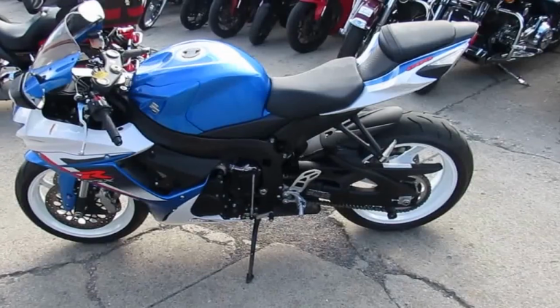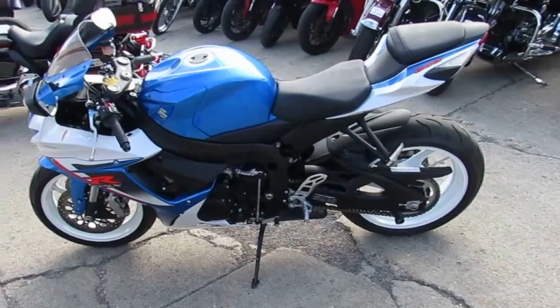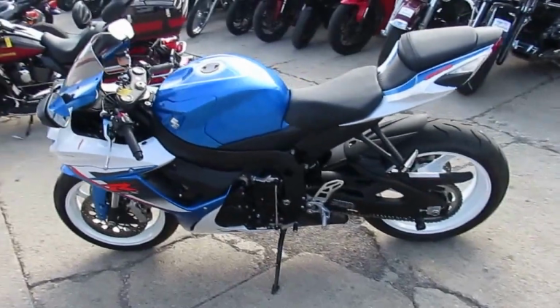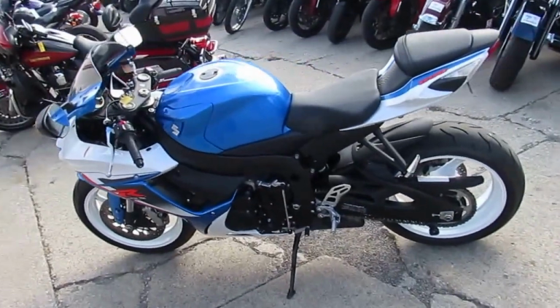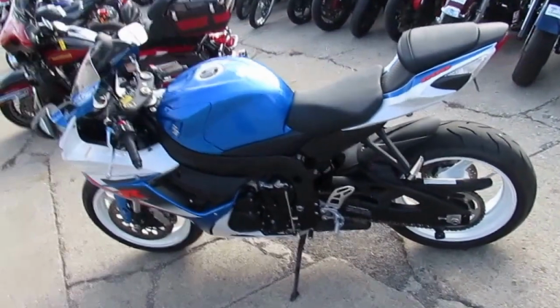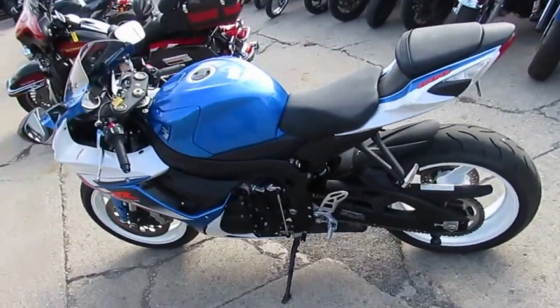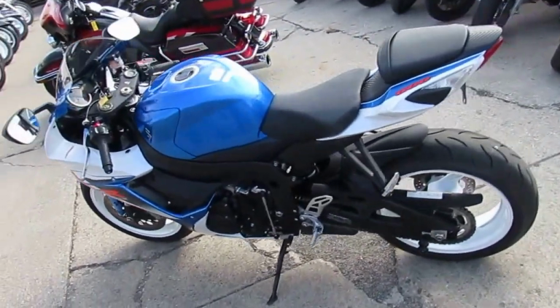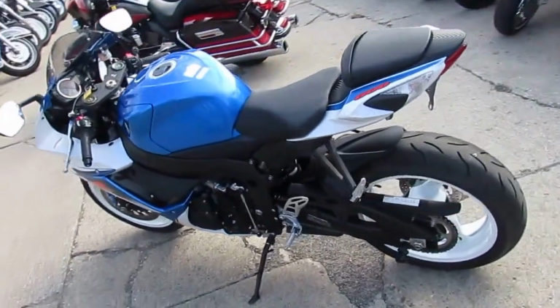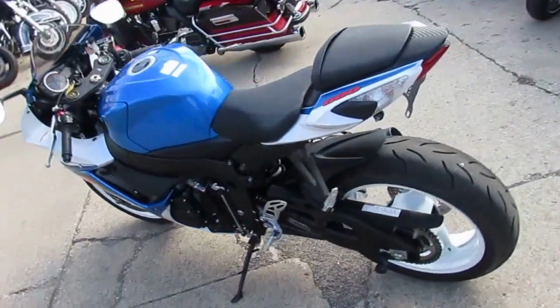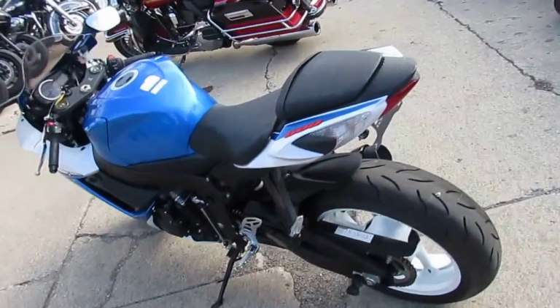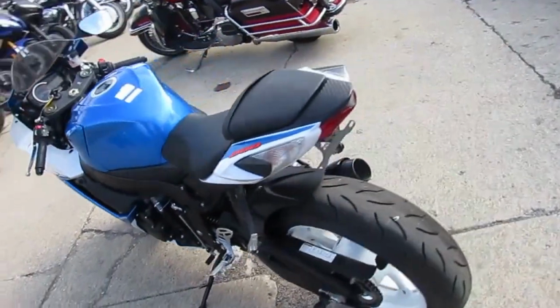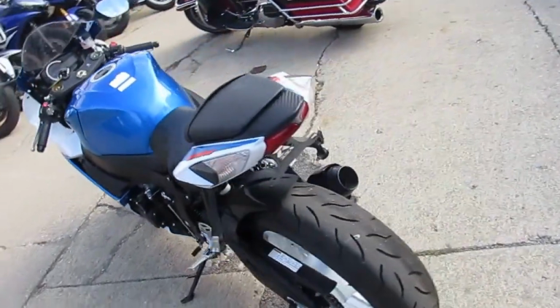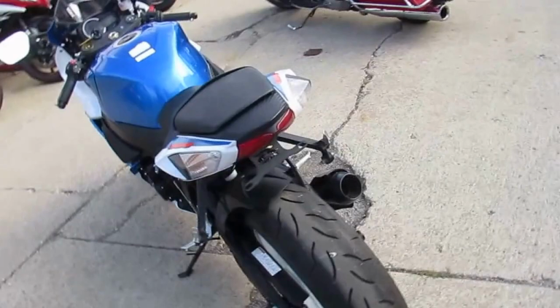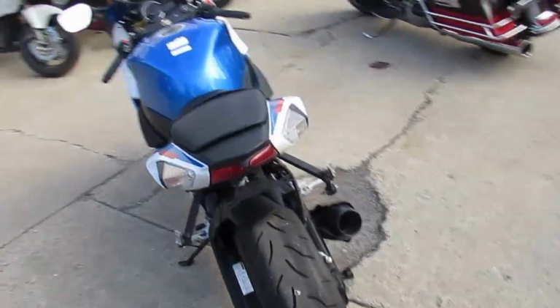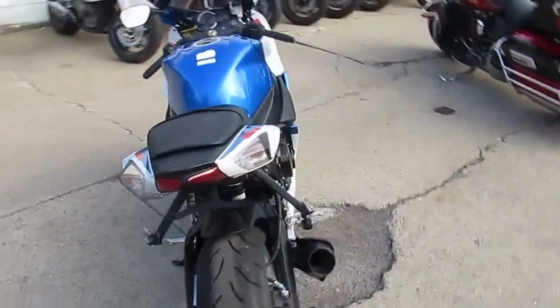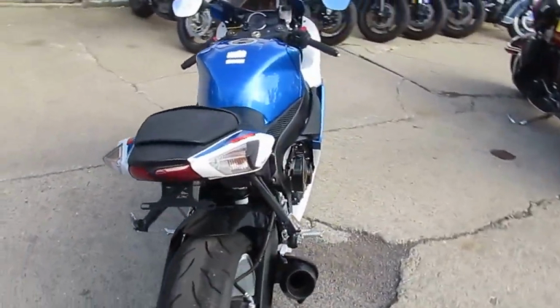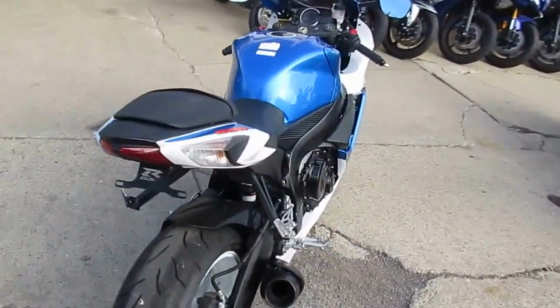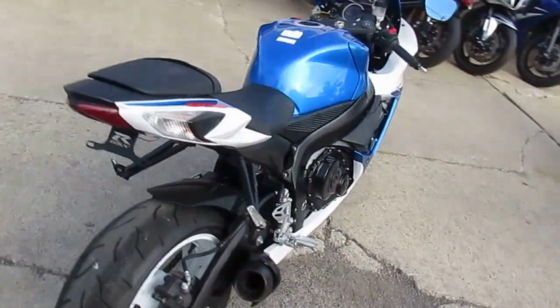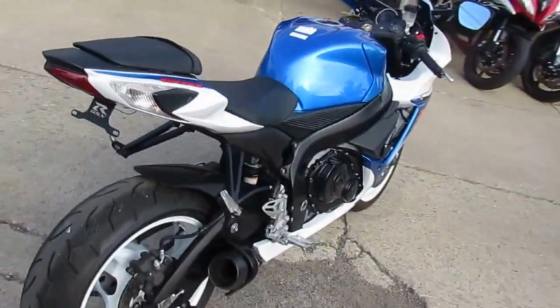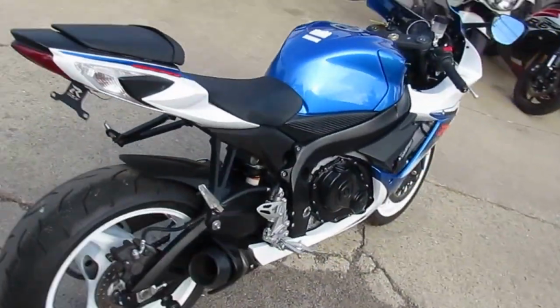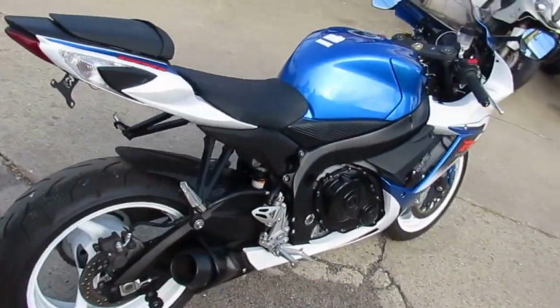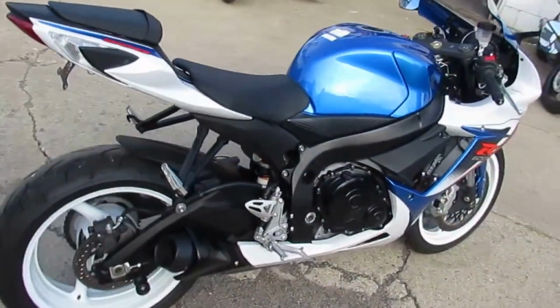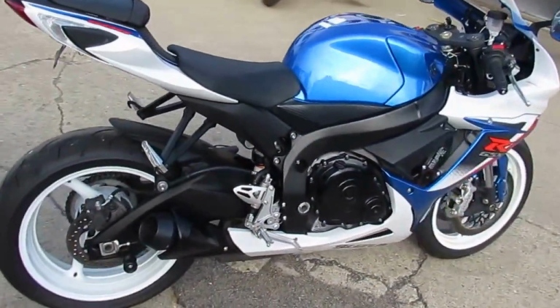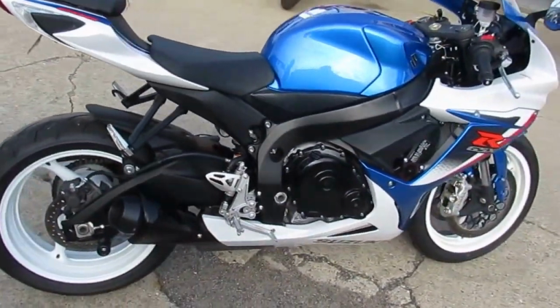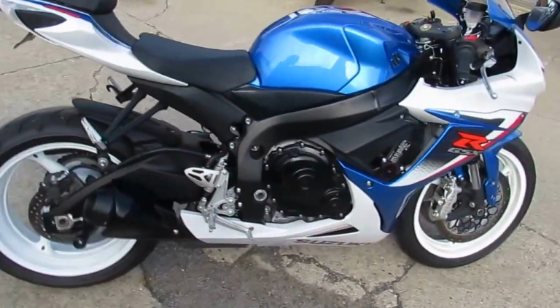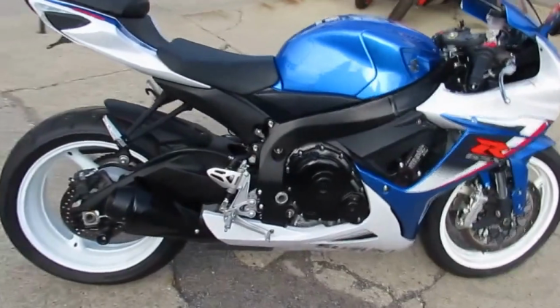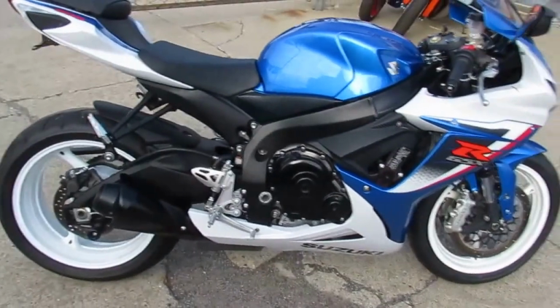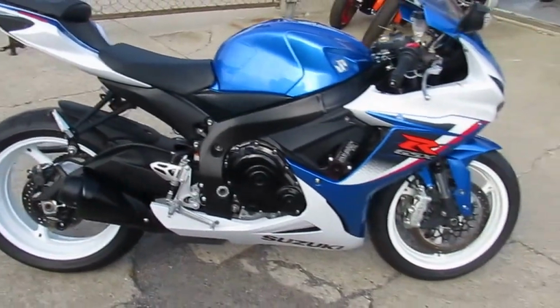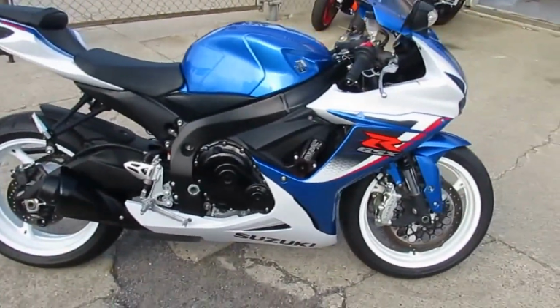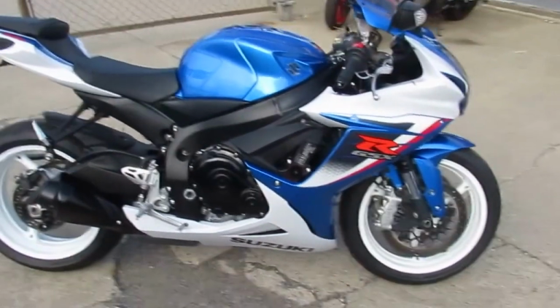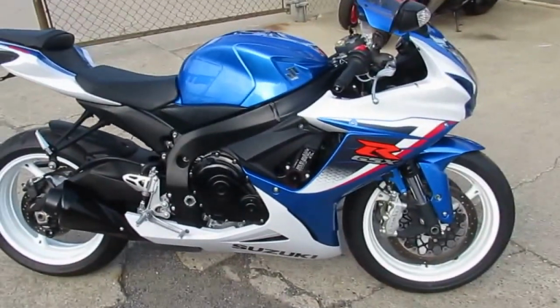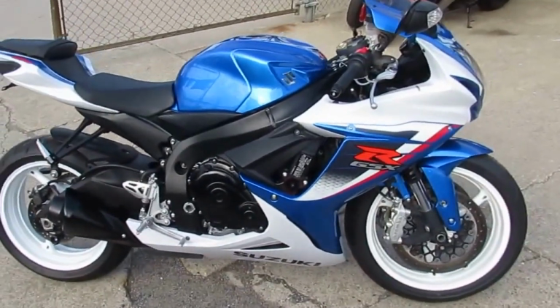Hey guys, it's Approval Power Sports. We got guaranteed financing on all of our bikes. We got over 450 used bikes in our showroom for sale. If you can't find it here, you just can't find it. Call today and you can ride today. We get you guys out there.